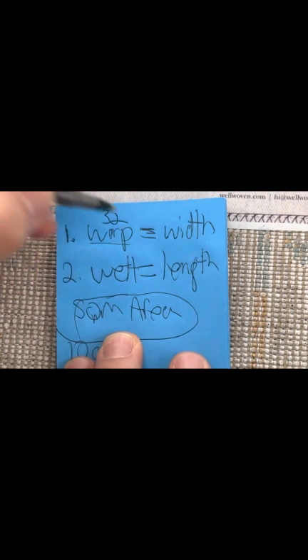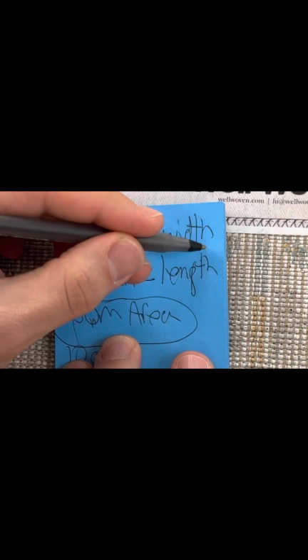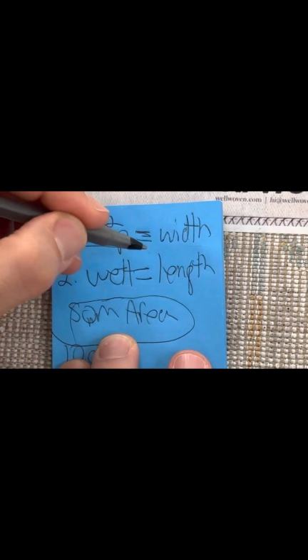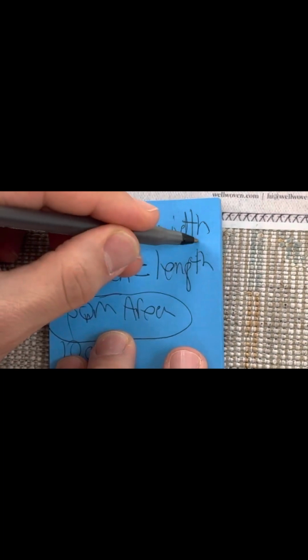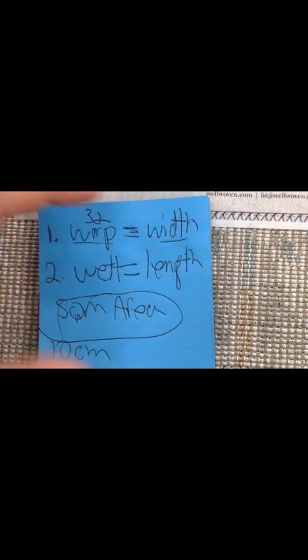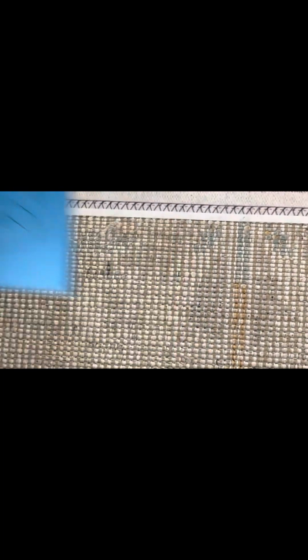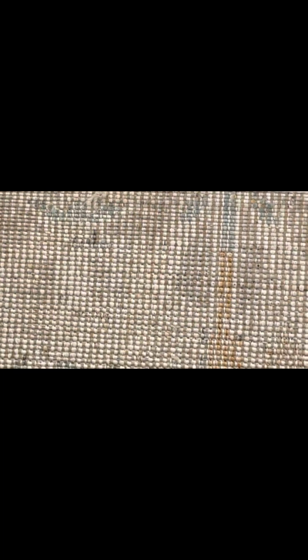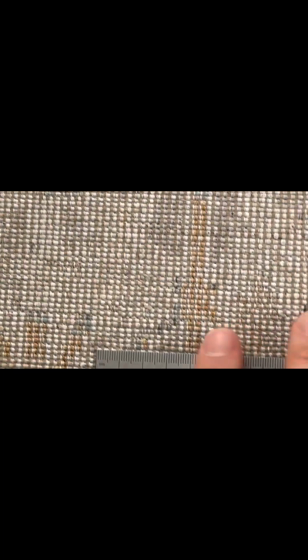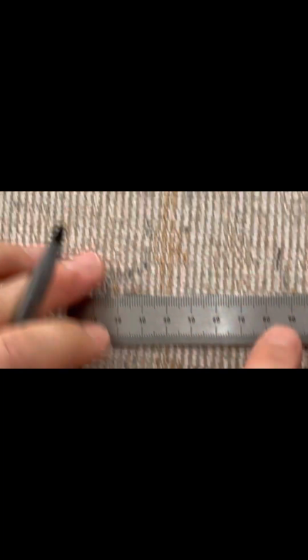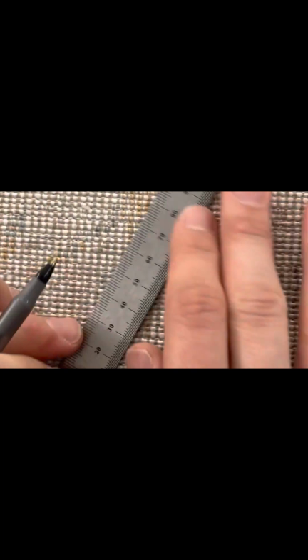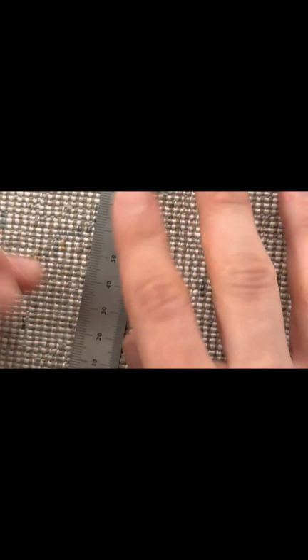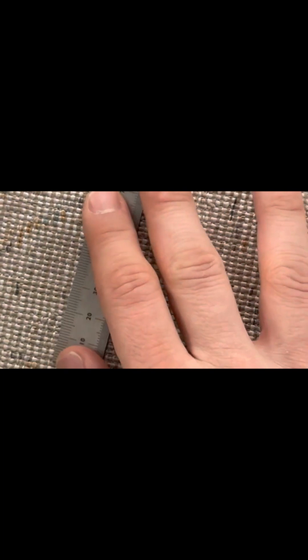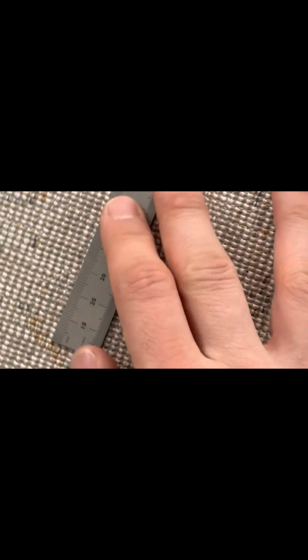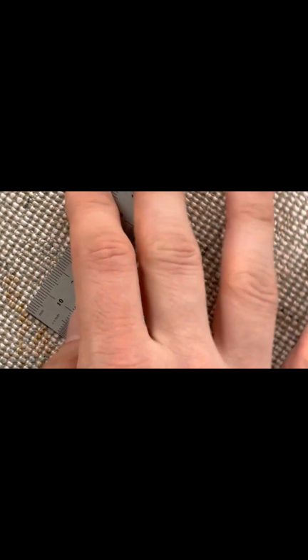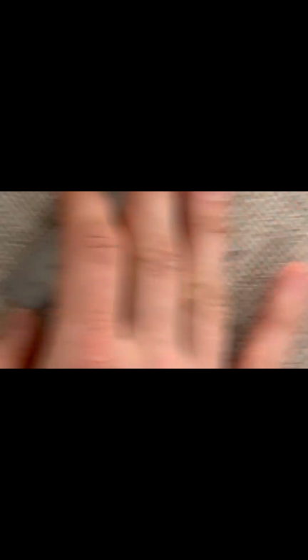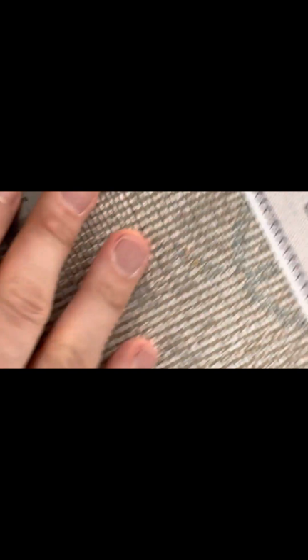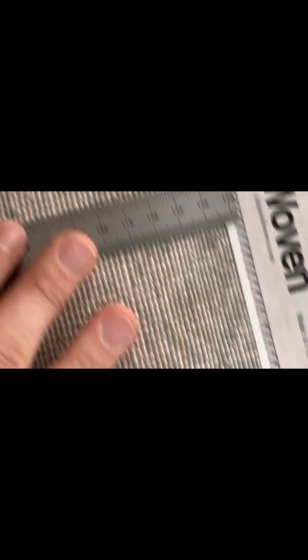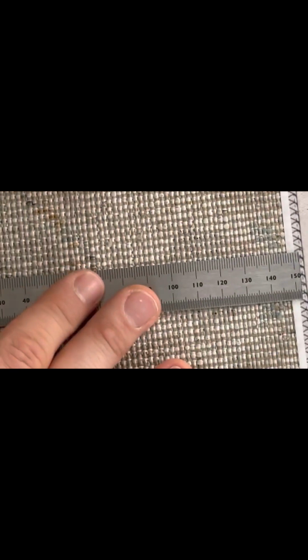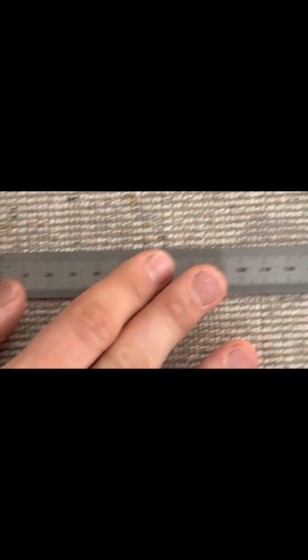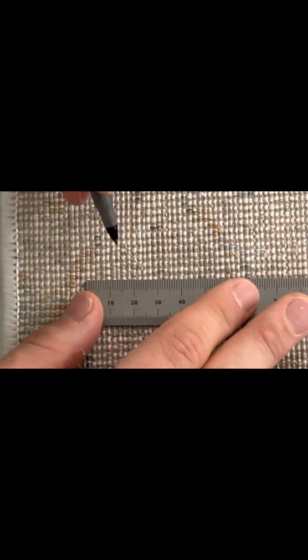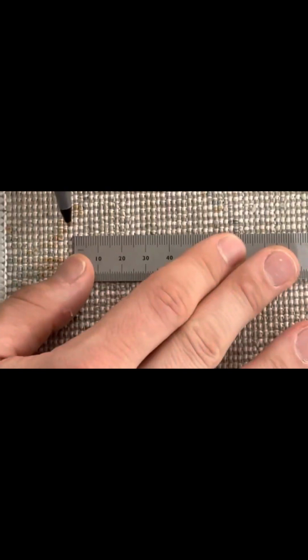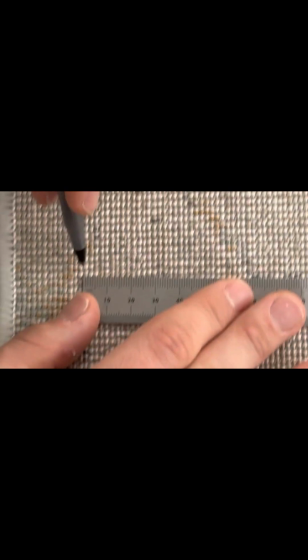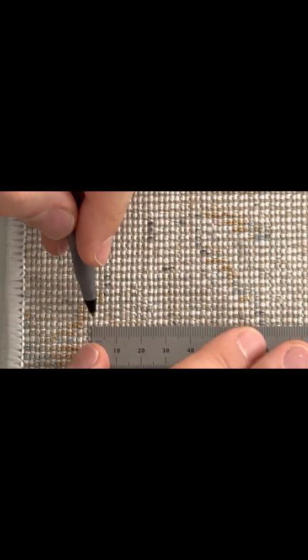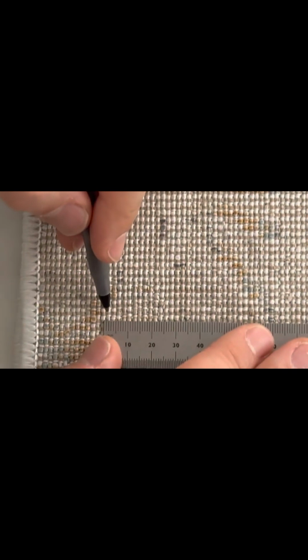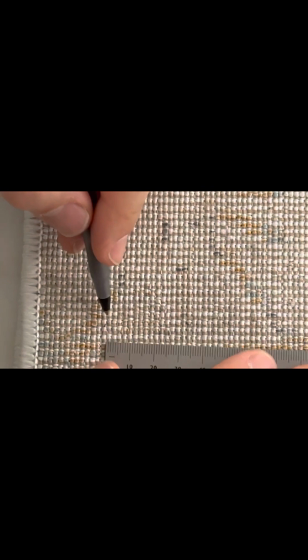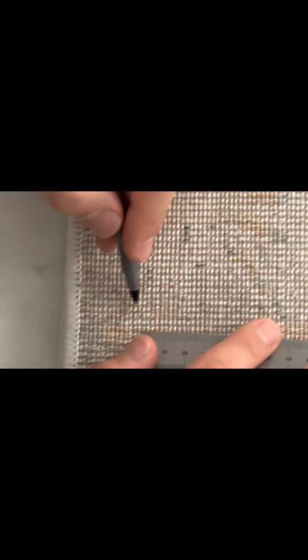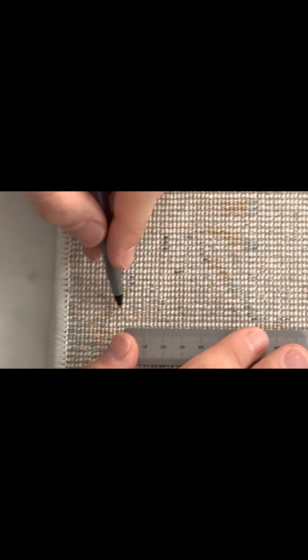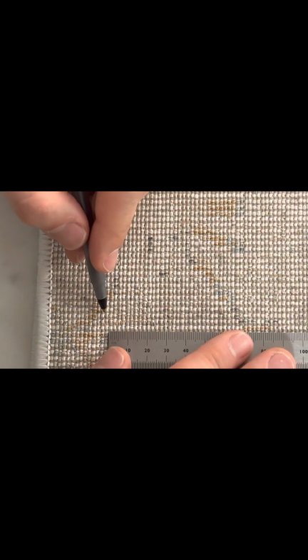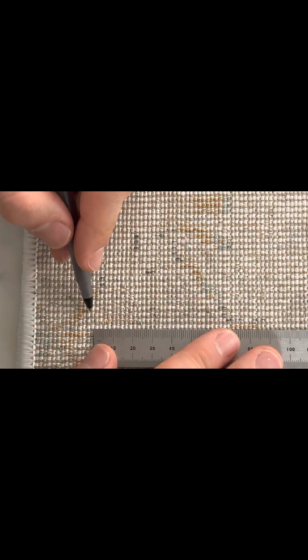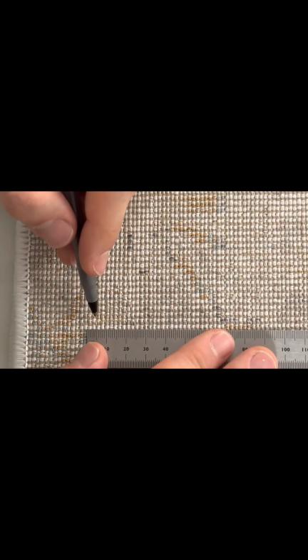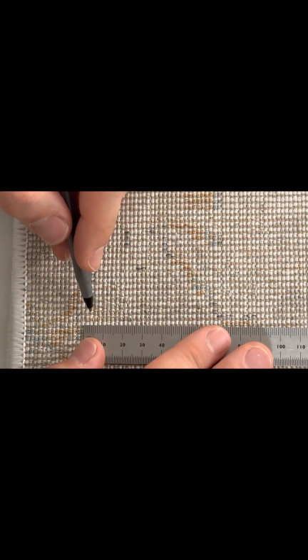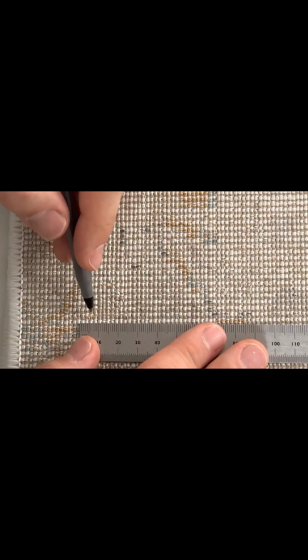We got the number 32 on the width. Now we're going to count the weft — the length. You can zoom in right here where these pixels are. Let me find an area where the points are clear. Yeah, this looks pretty good.